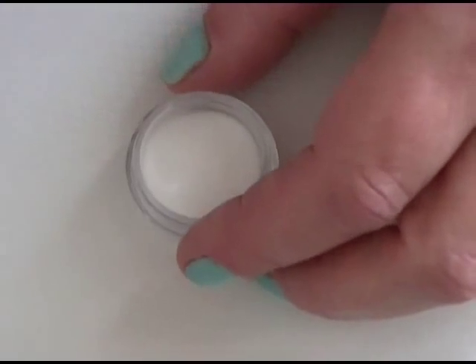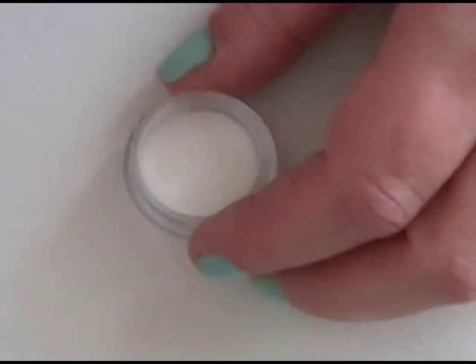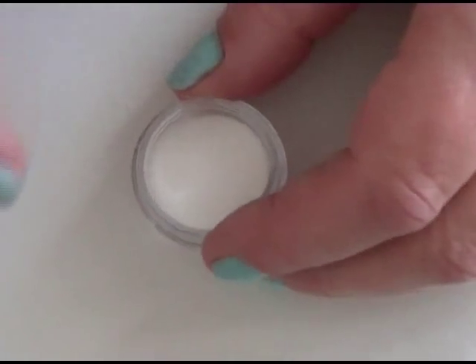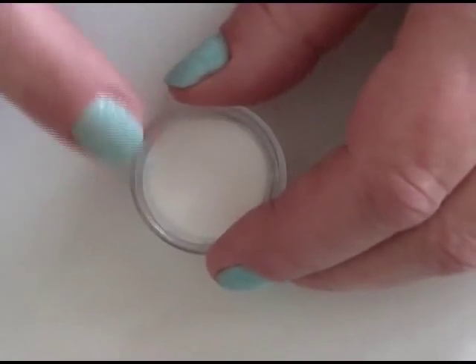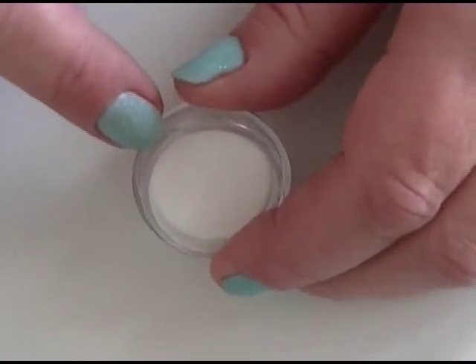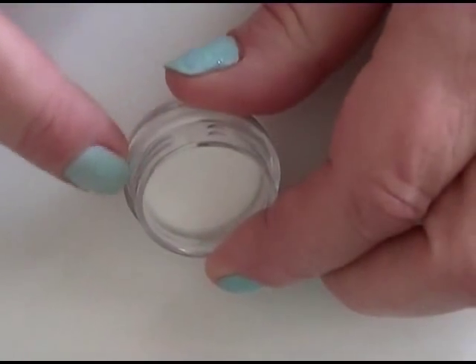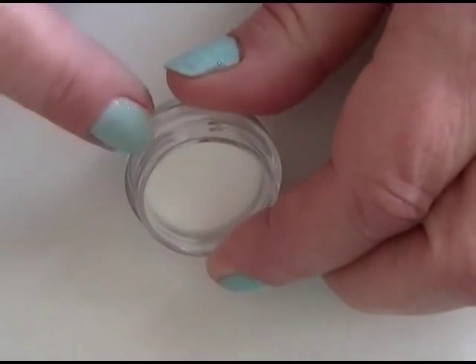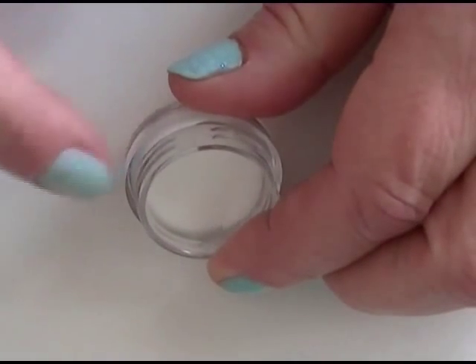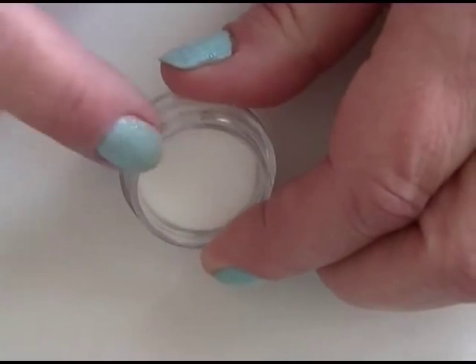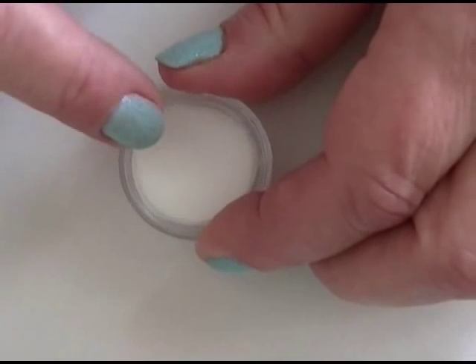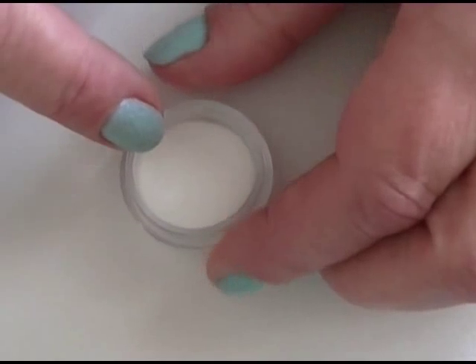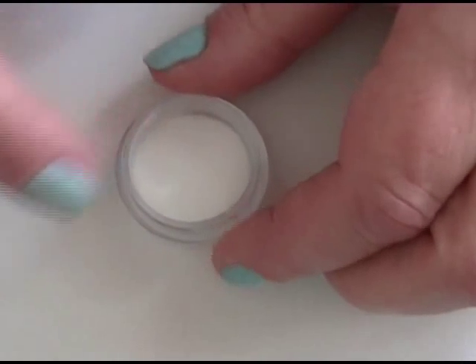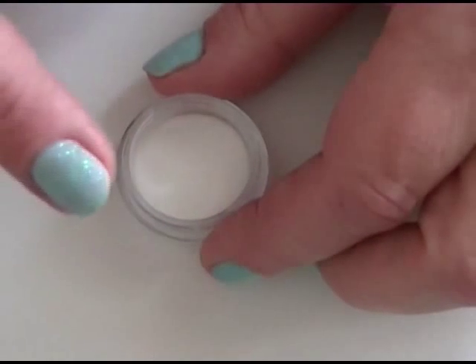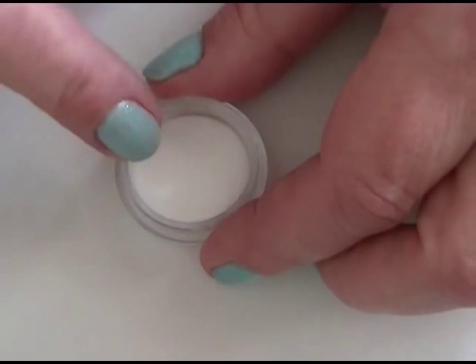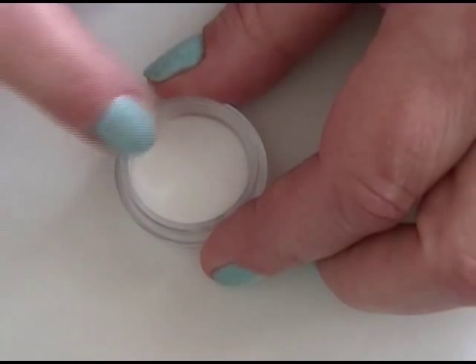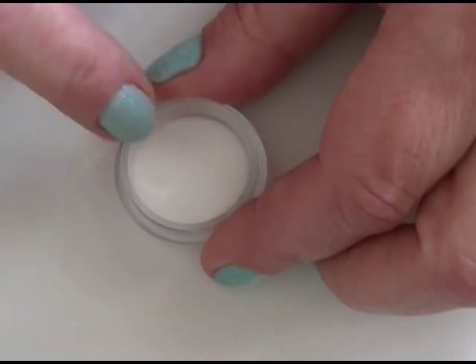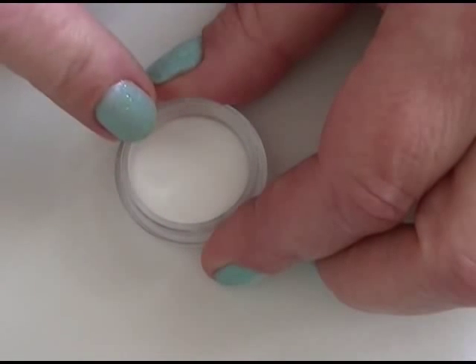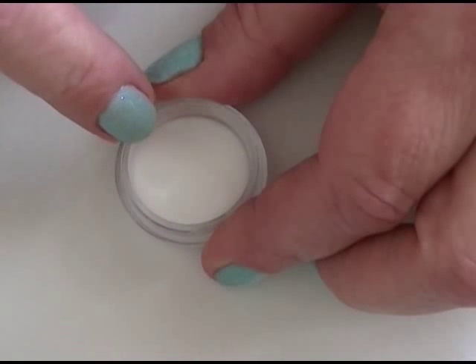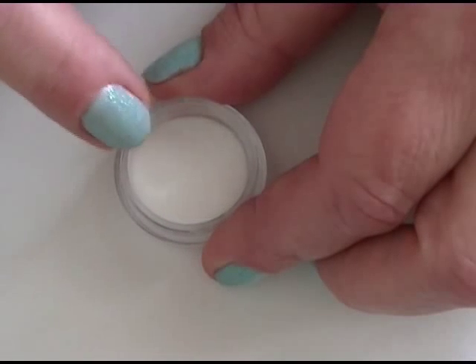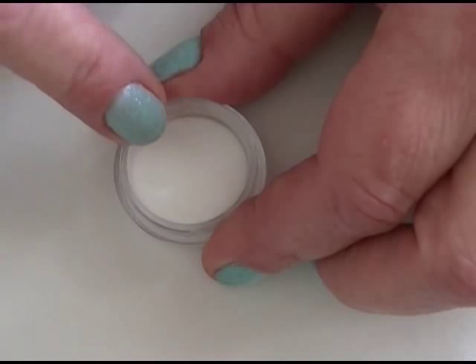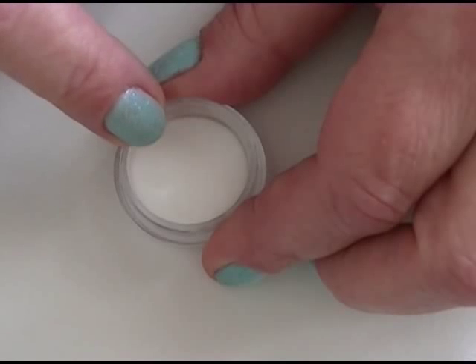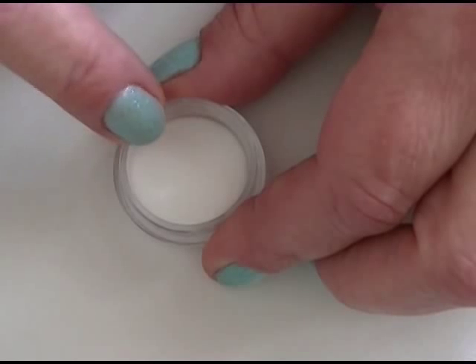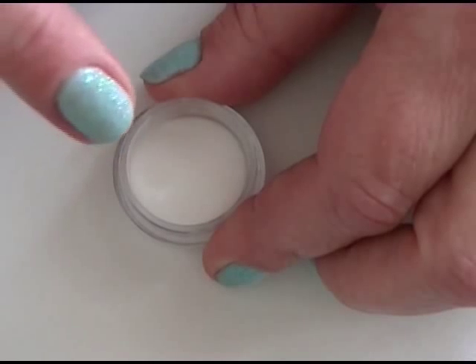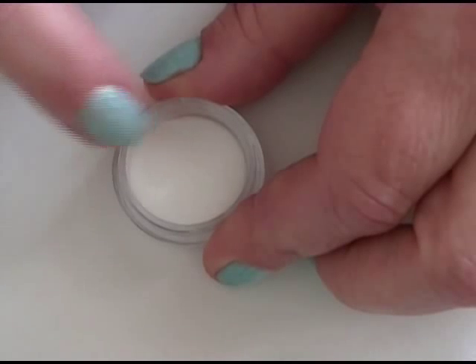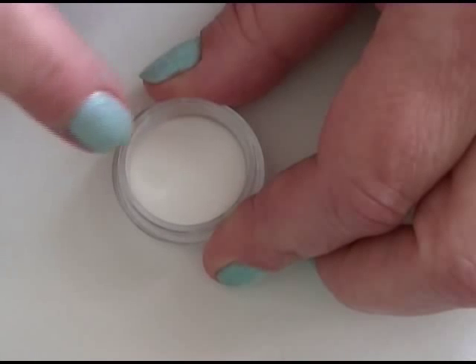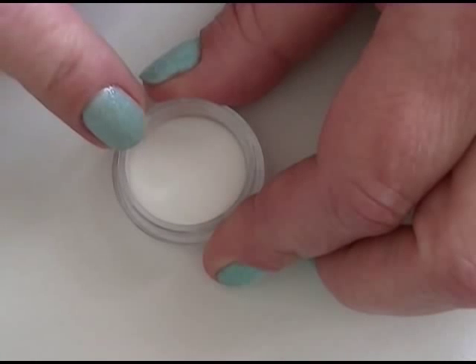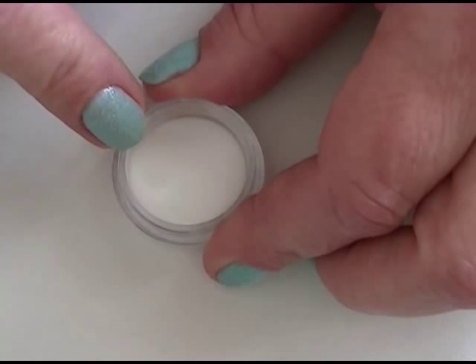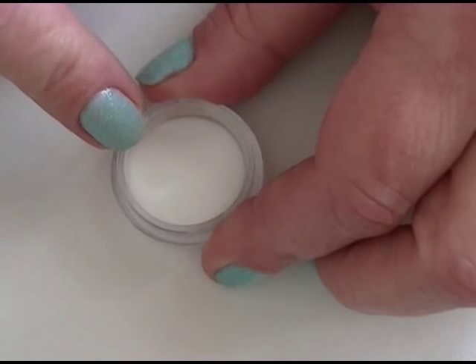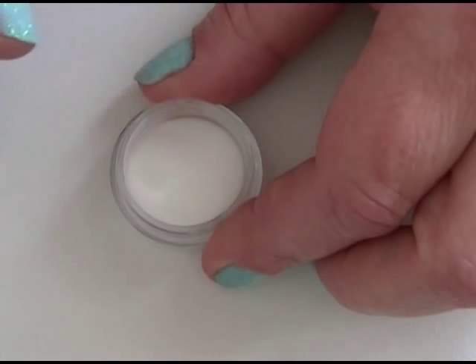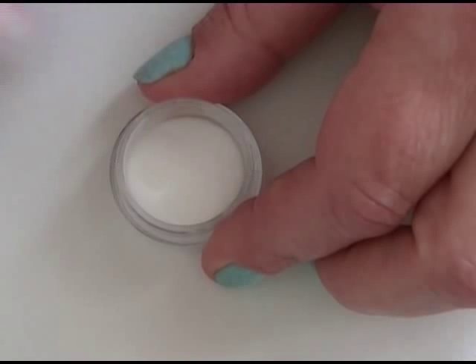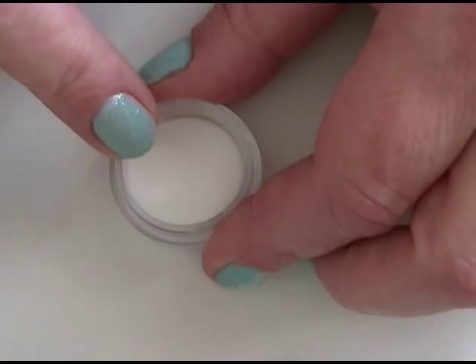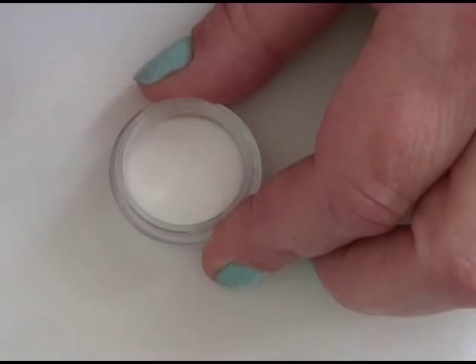The first thing that you want to do is make sure you have a small jar. Make sure it's nice and clean, and all I did was place a half a teaspoon of clear acrylic powder in here. That's the first step.